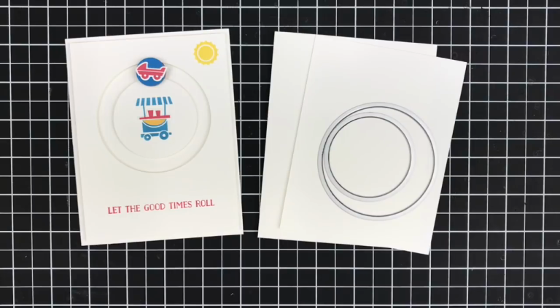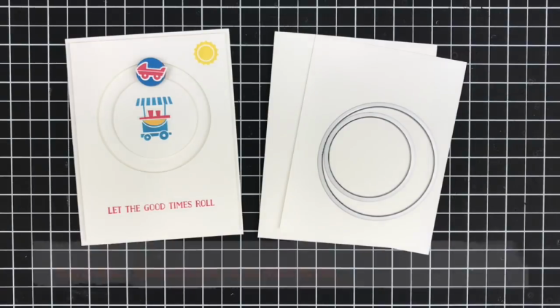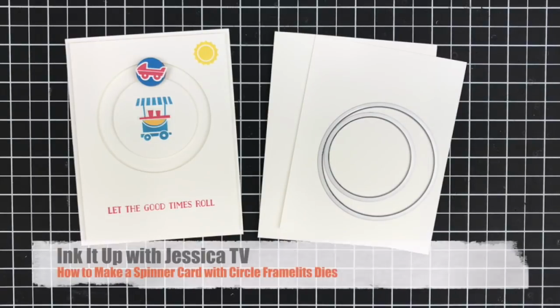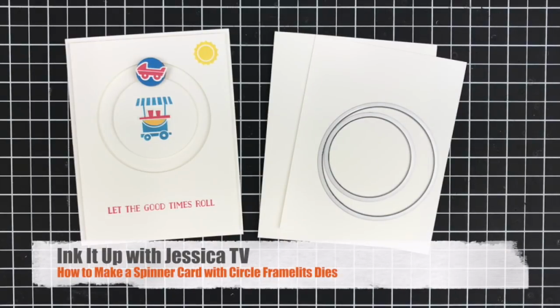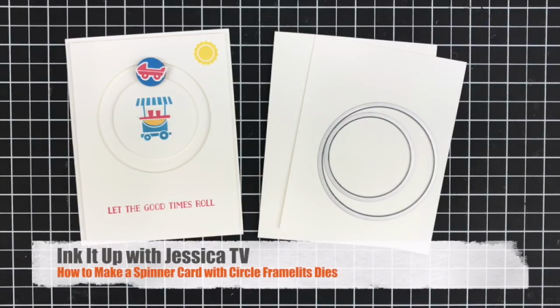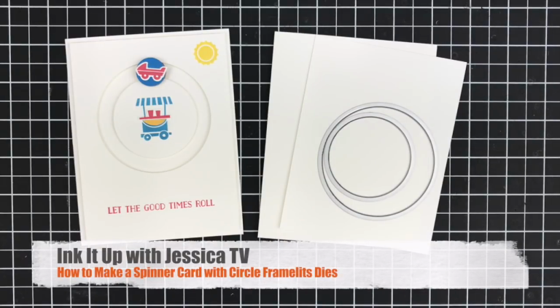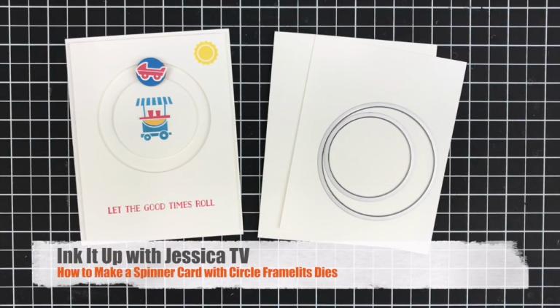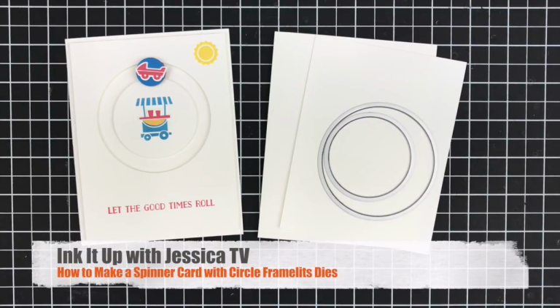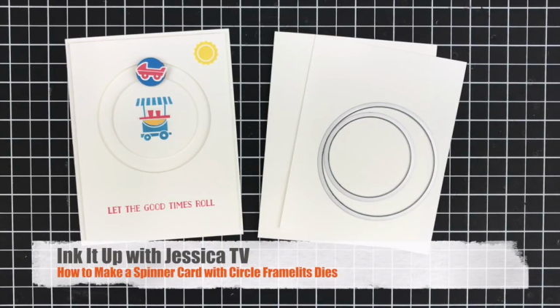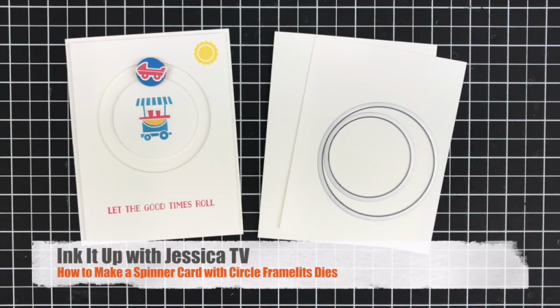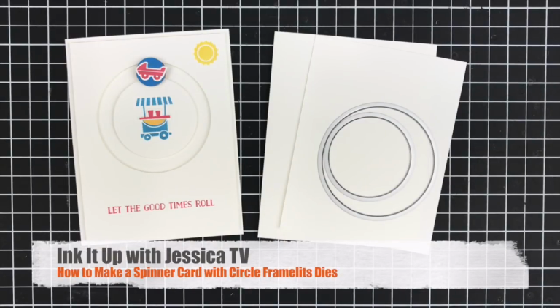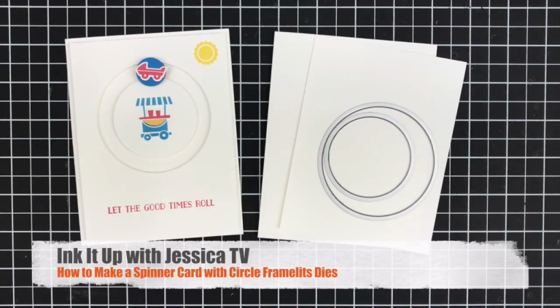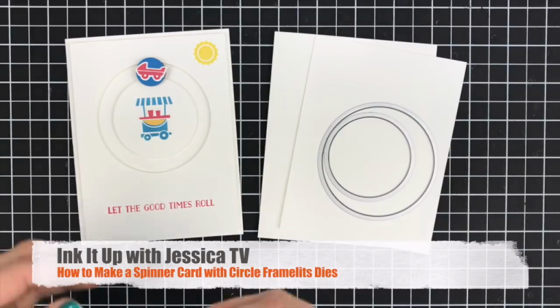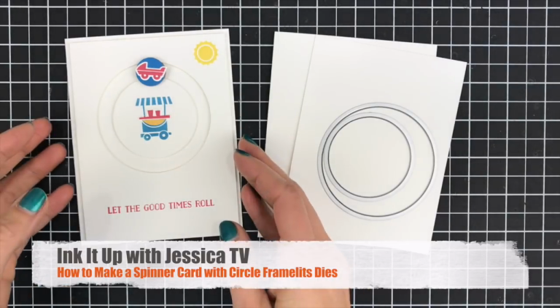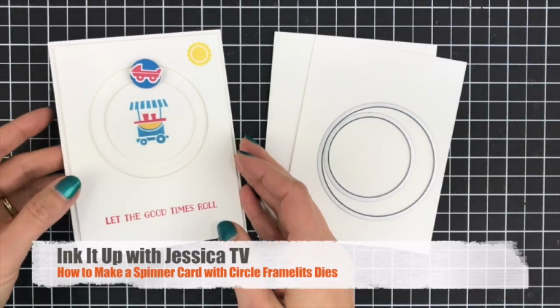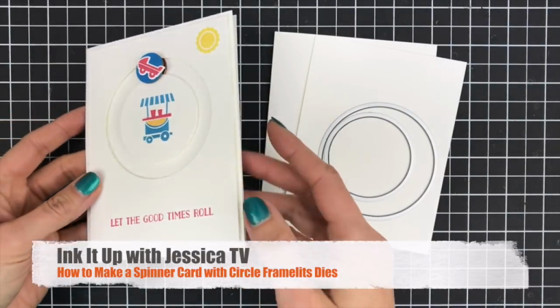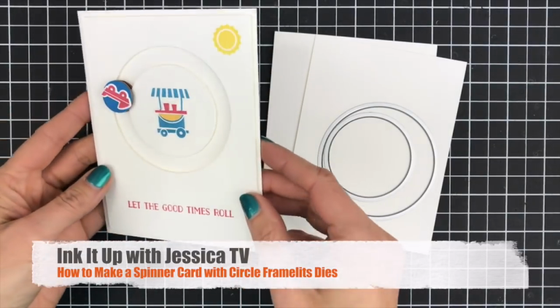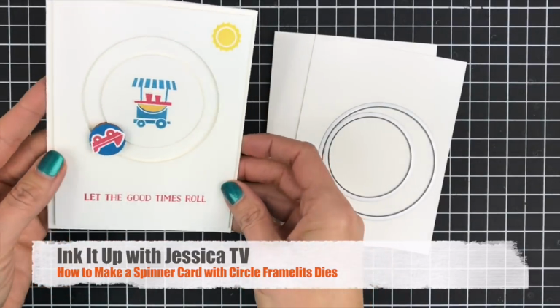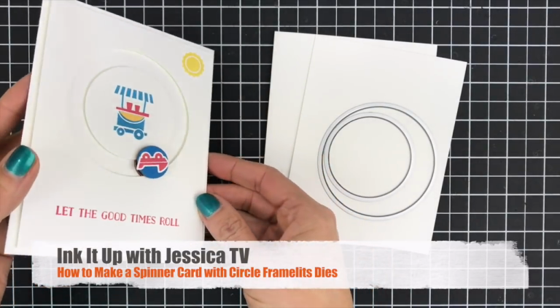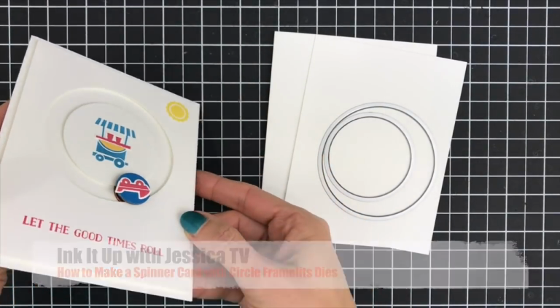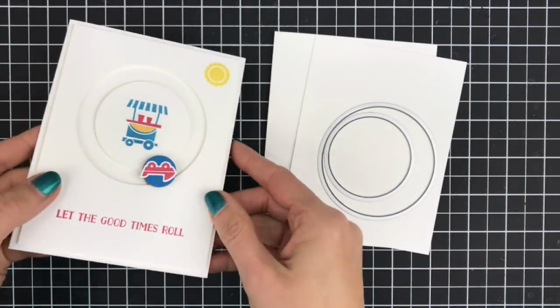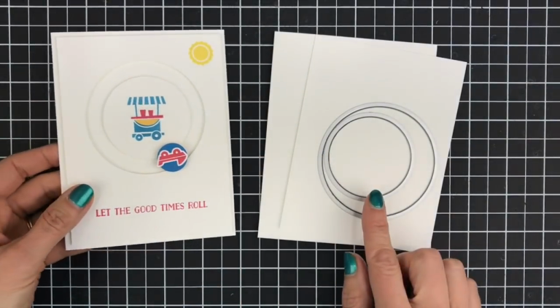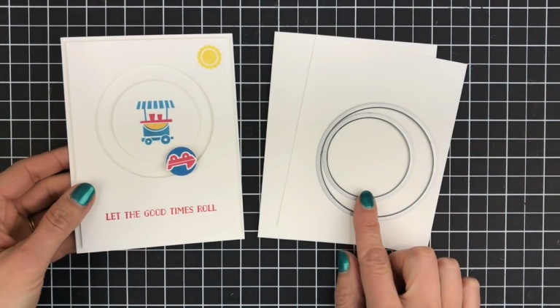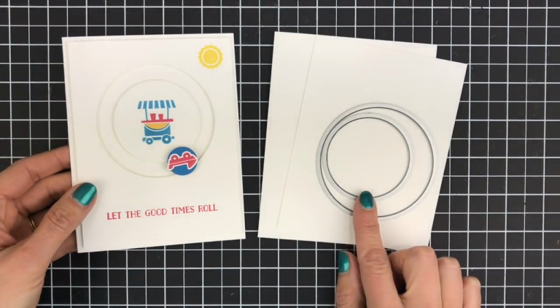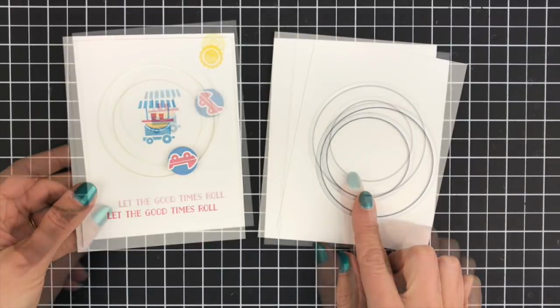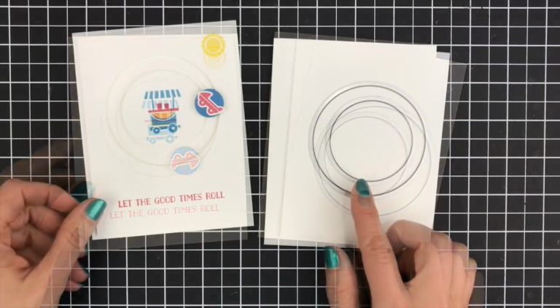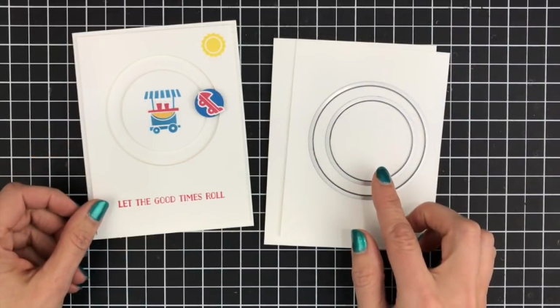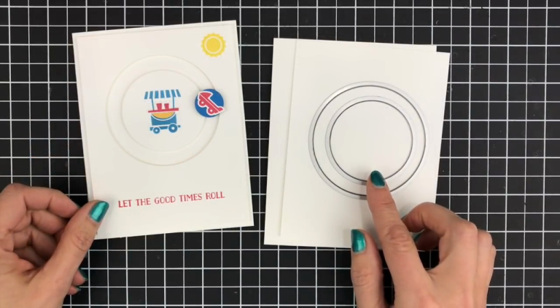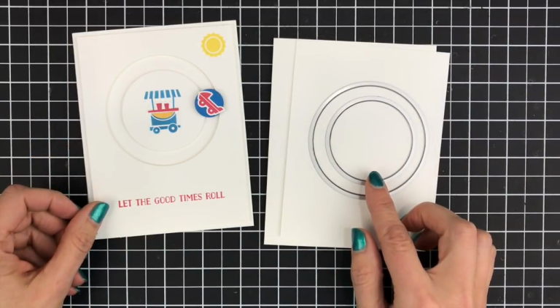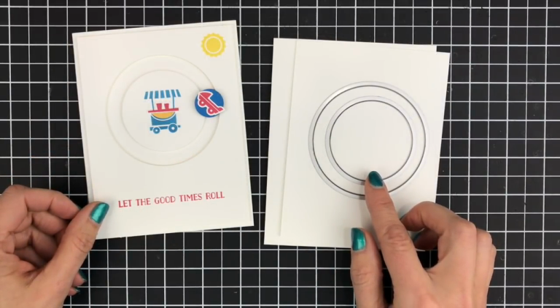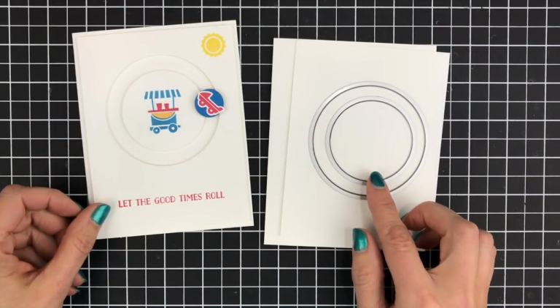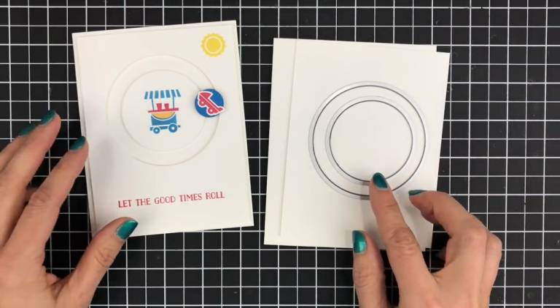Welcome to this episode of Ink It Up with Jessica TV. I'm Jessica Taylor and in this episode I'm going to show you how to make this fun spinner card using your circle framelits. I'm using the layering circle framelits from Stampin' Up!